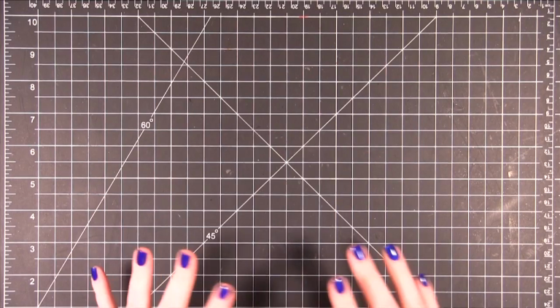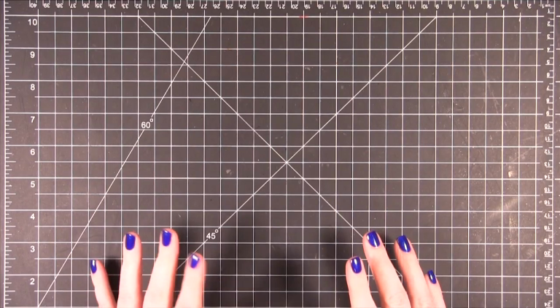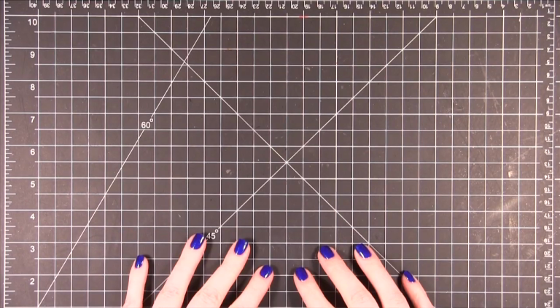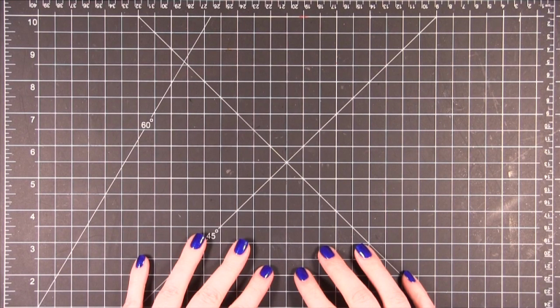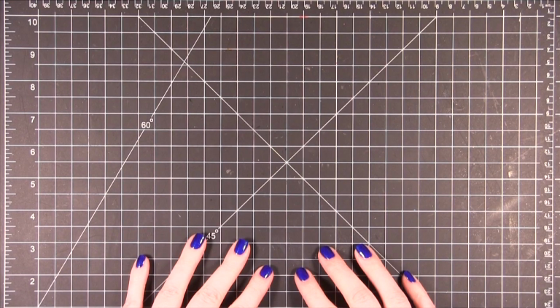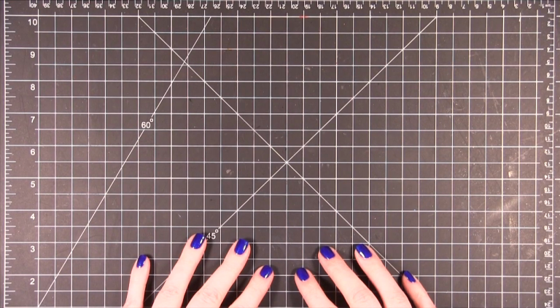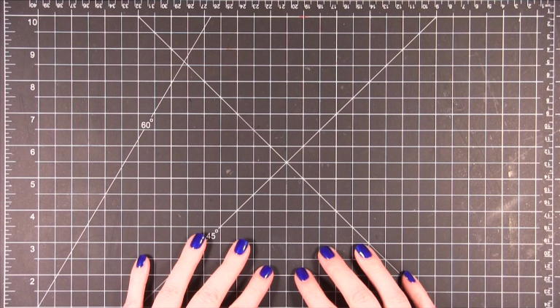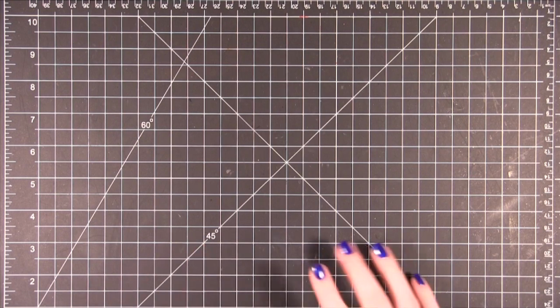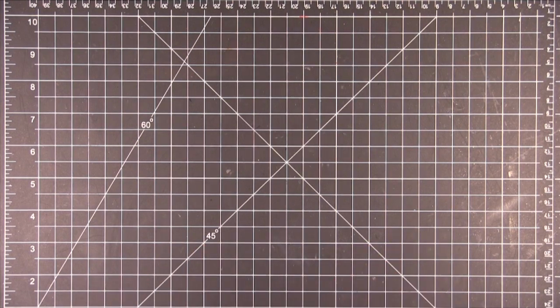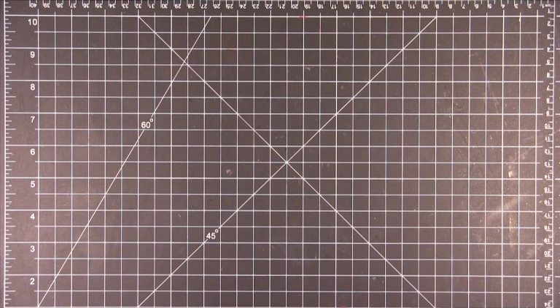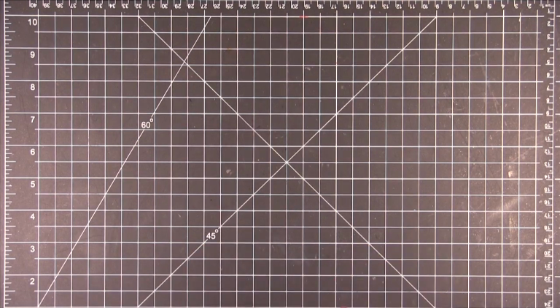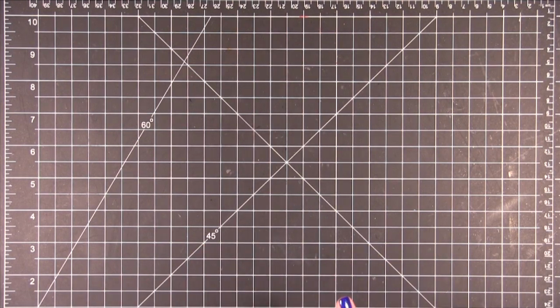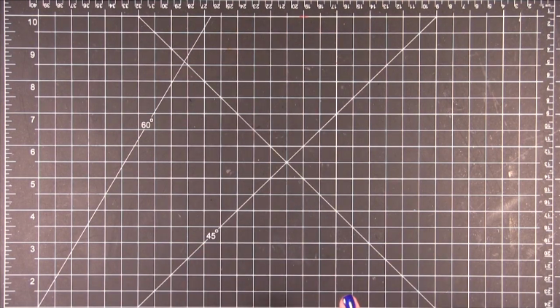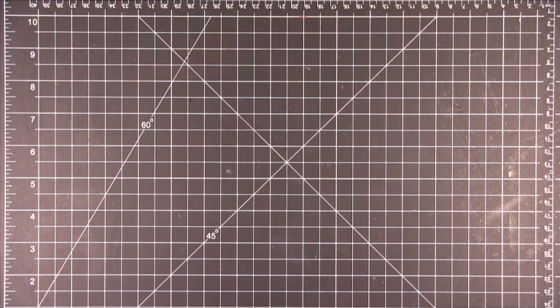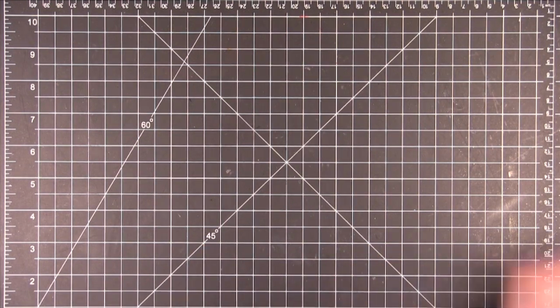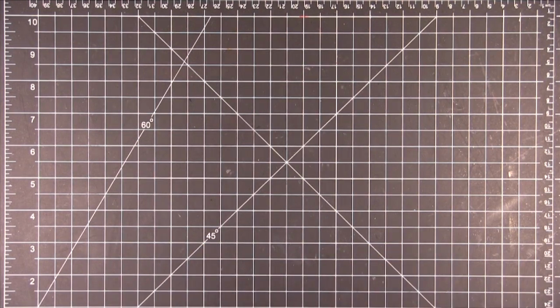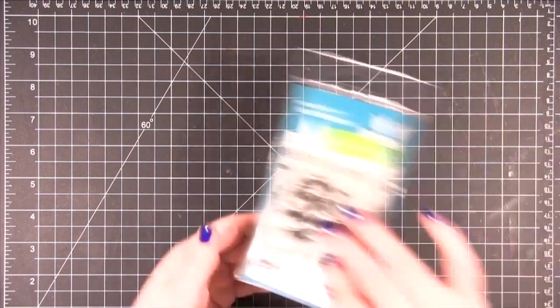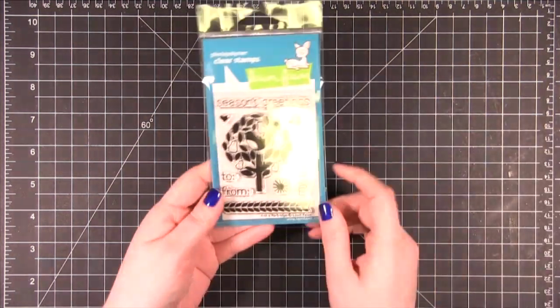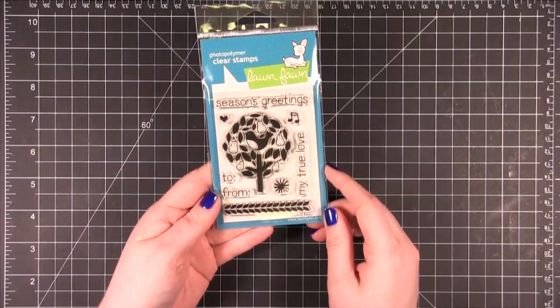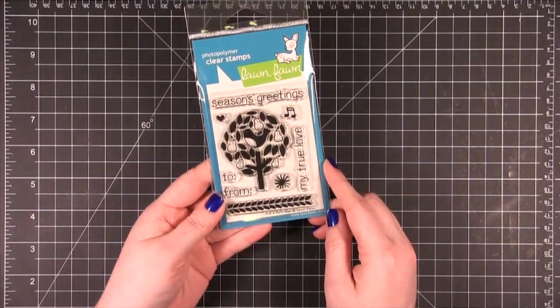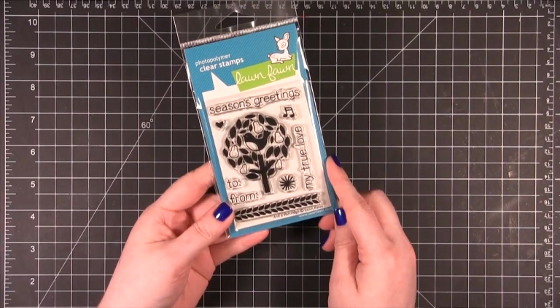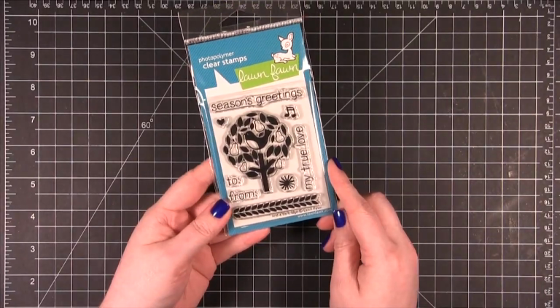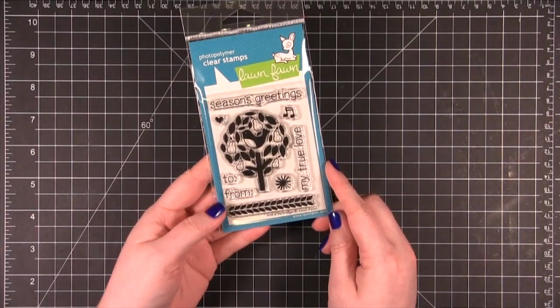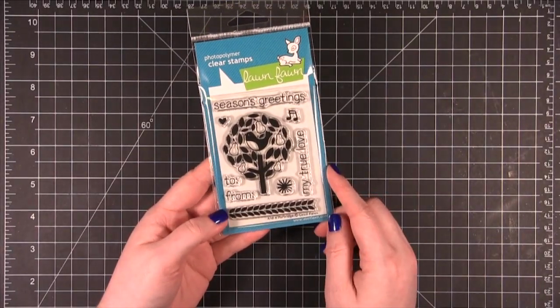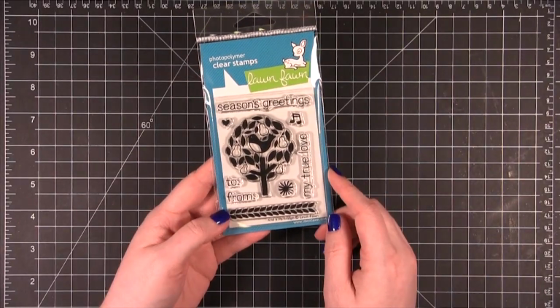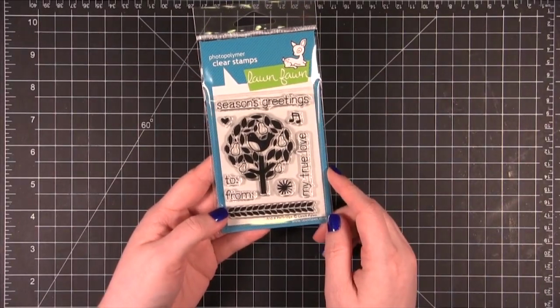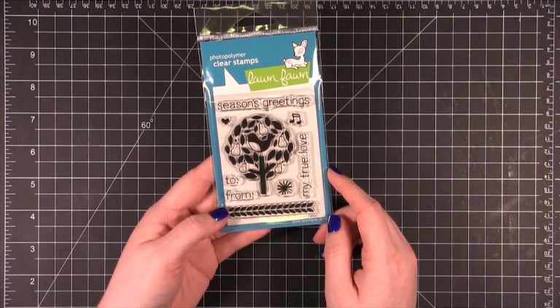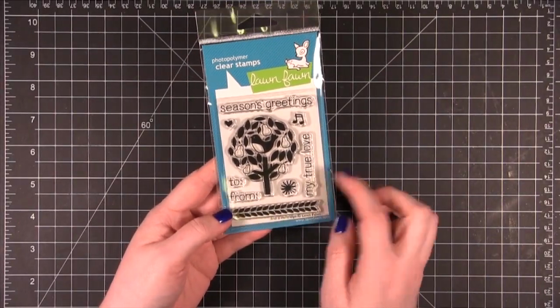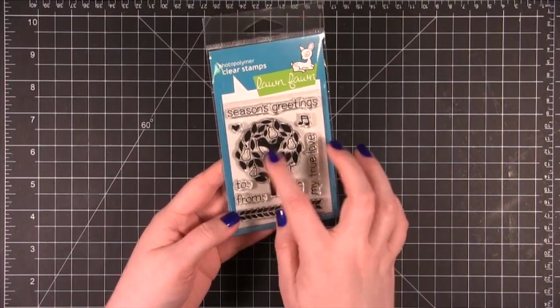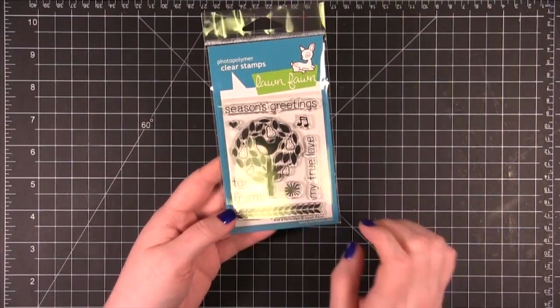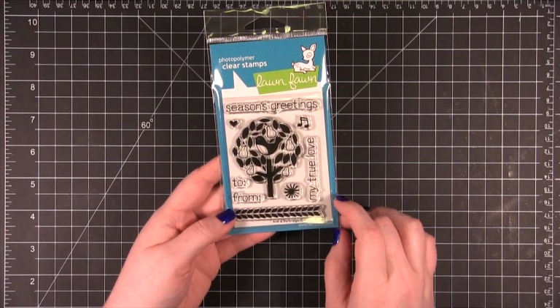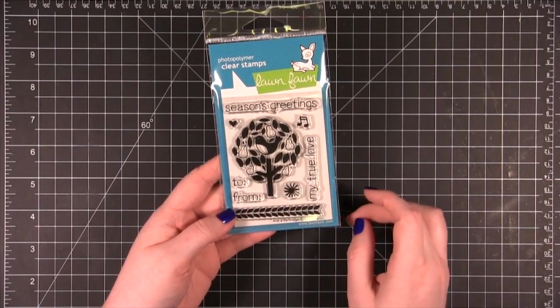Hi everyone. Welcome to Day 22 of the Holiday Card Series. Today I'm going to be using a stamp set from Lawn Fawn. It's this one right here, it's called And a Partridge. I think the illustration is so cute for a partridge in a pear tree.